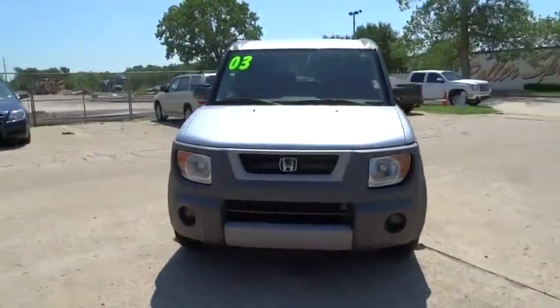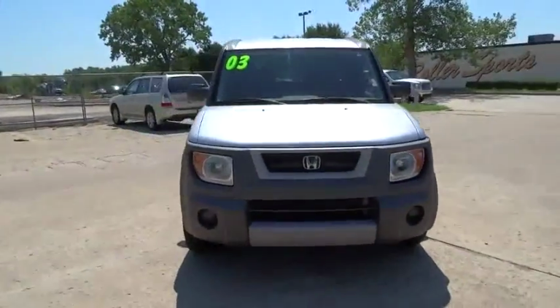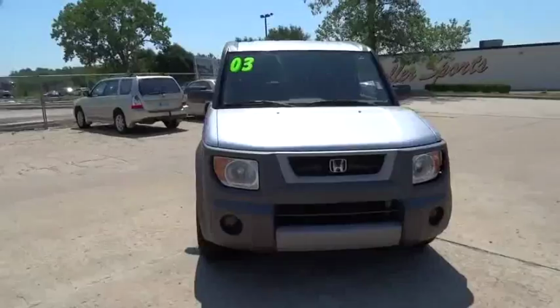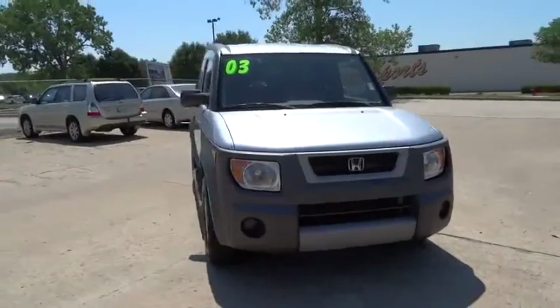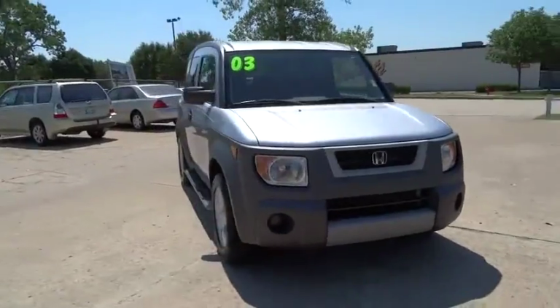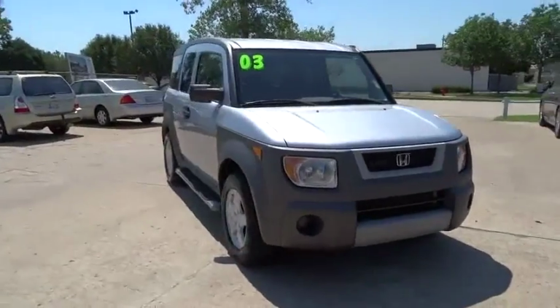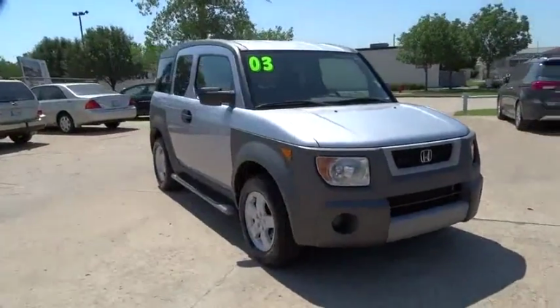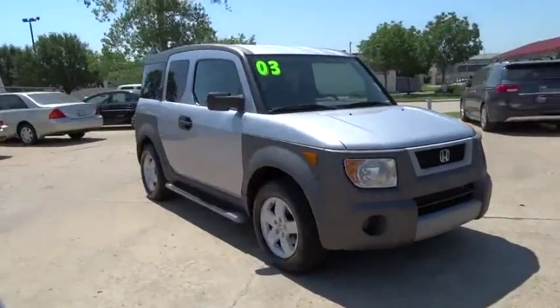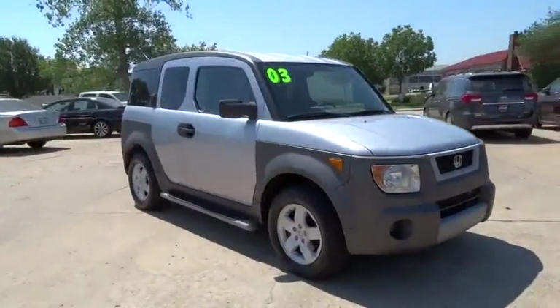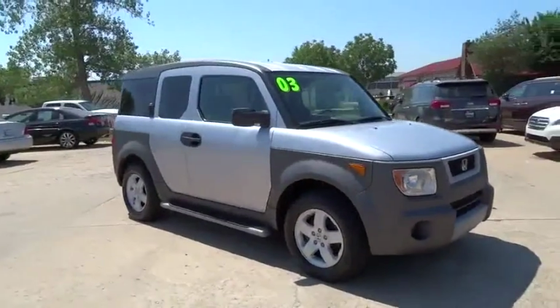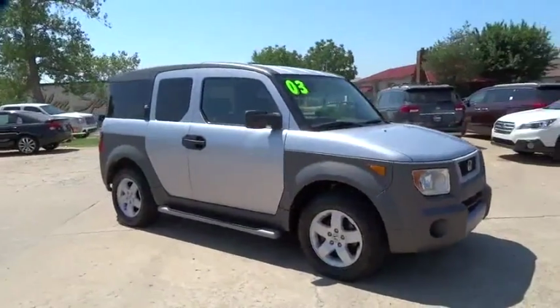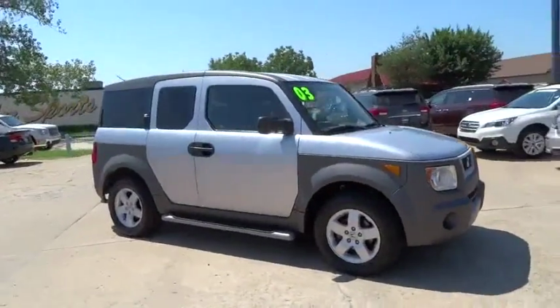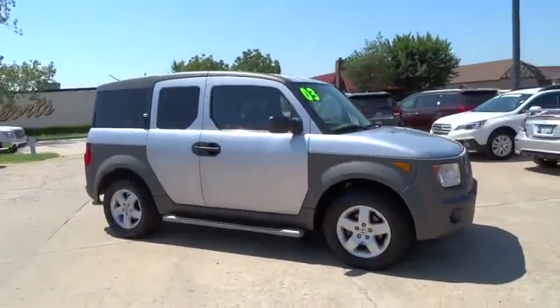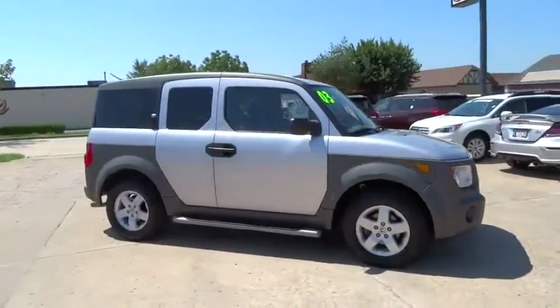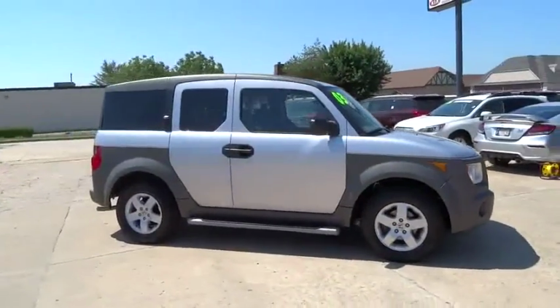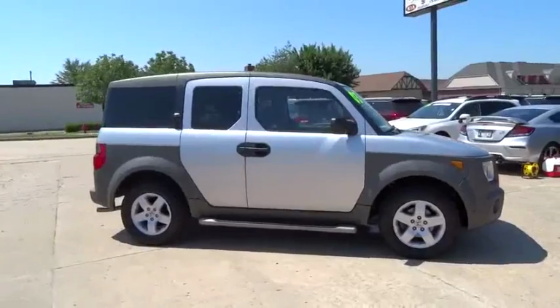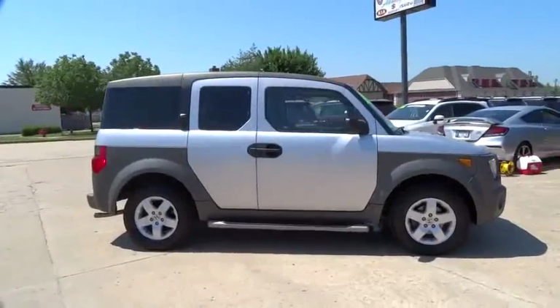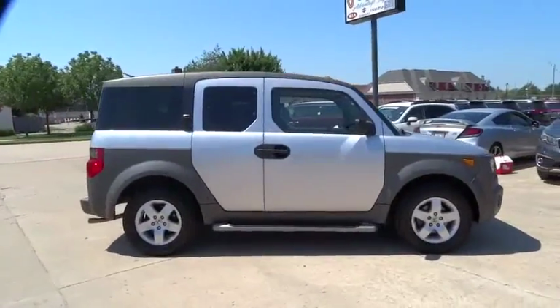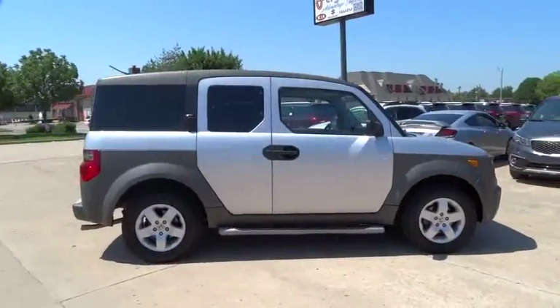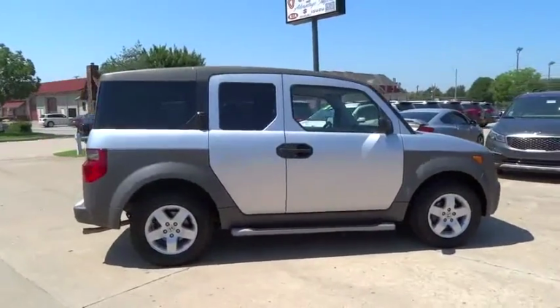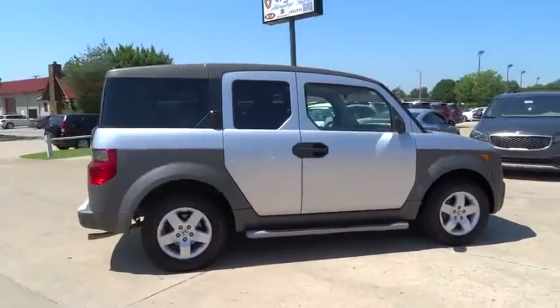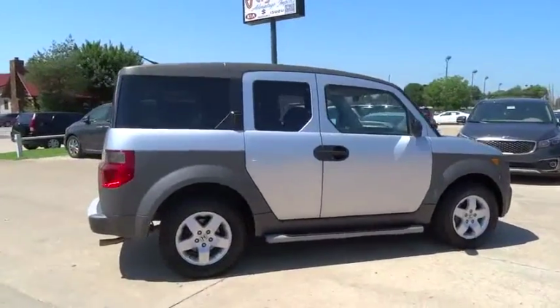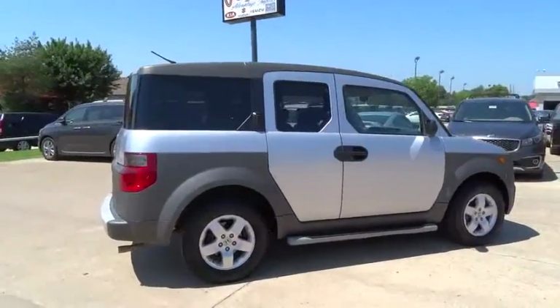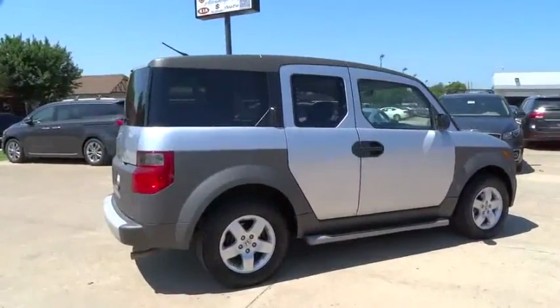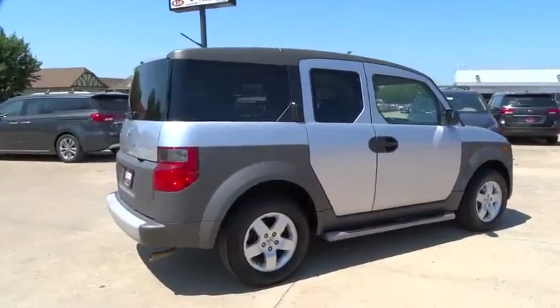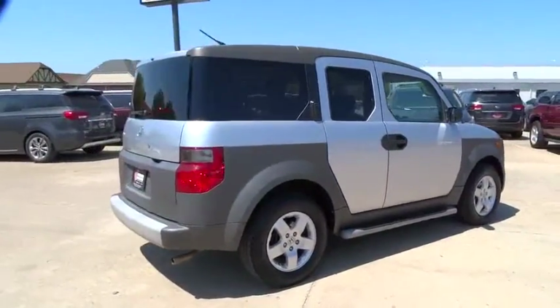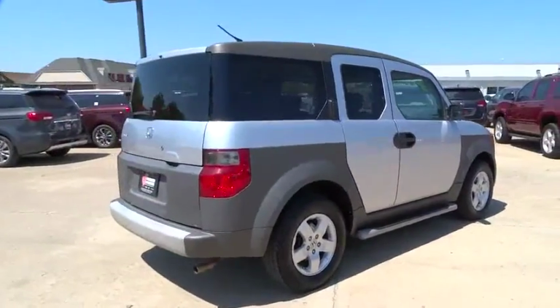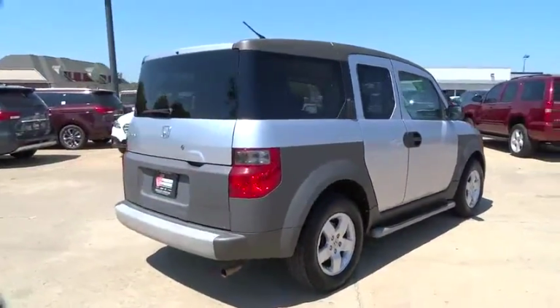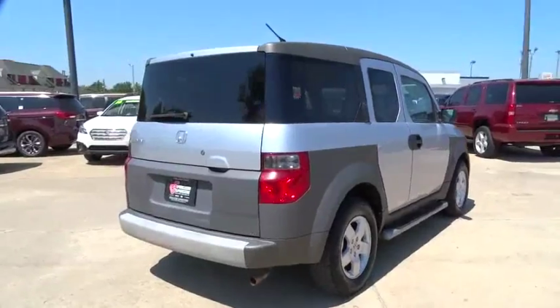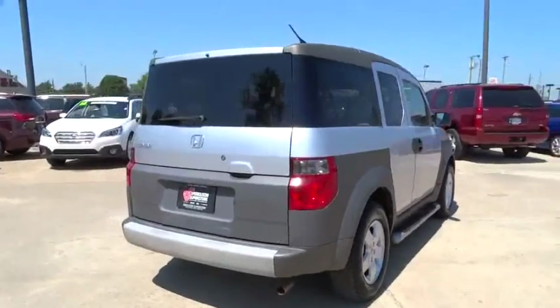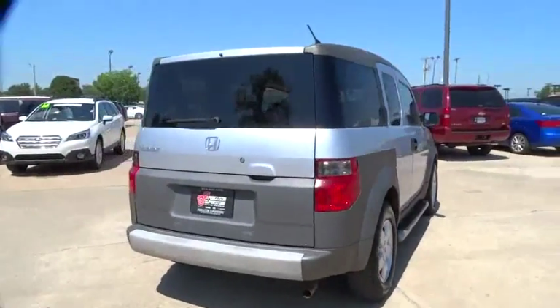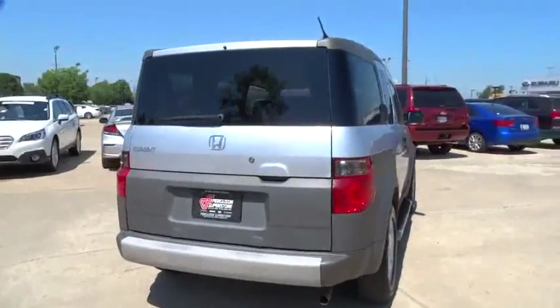This vehicle has less than 130,000 miles. Here are some of this vehicle's great options: anti-lock braking system, moonroof, adjustable steering wheel, power steering, cruise control, four-wheel disc brakes.